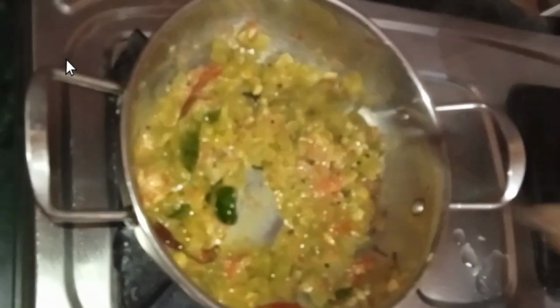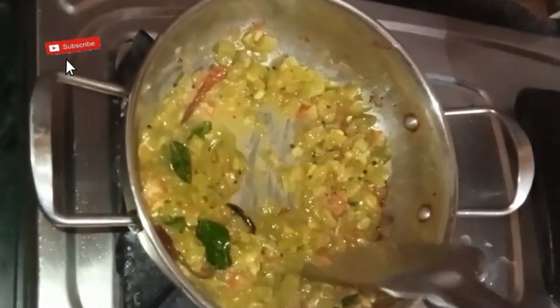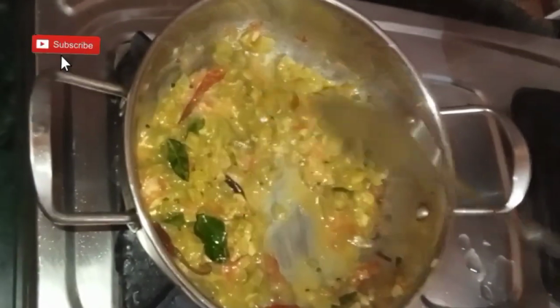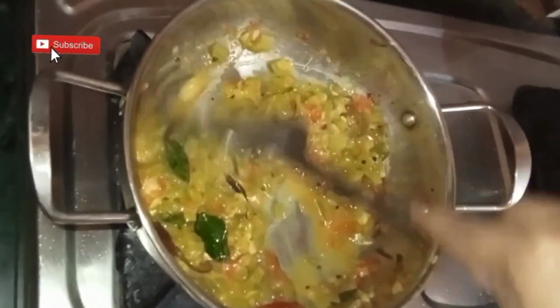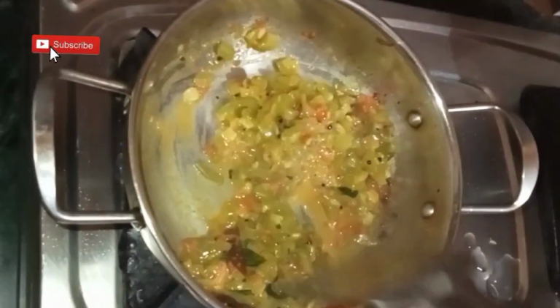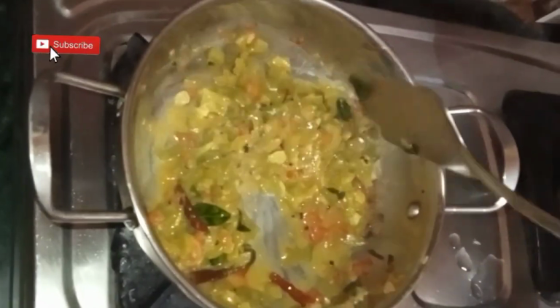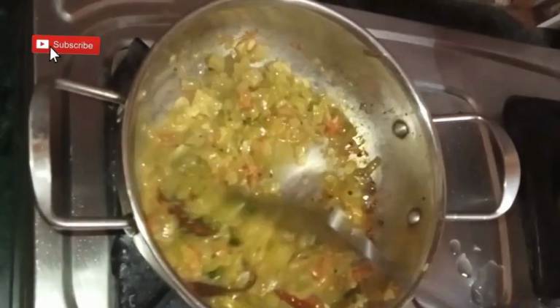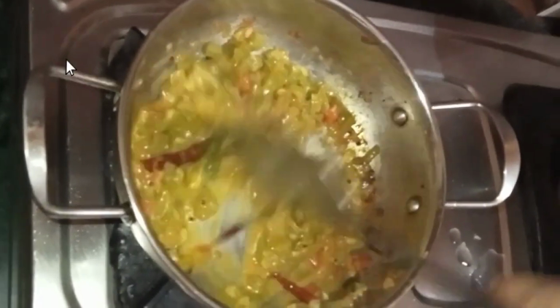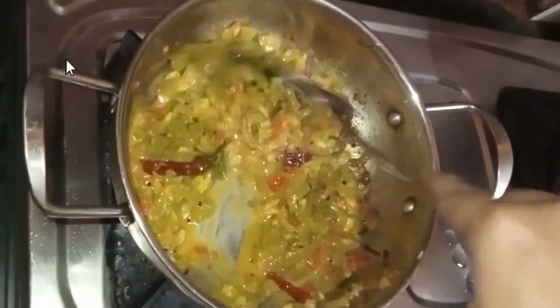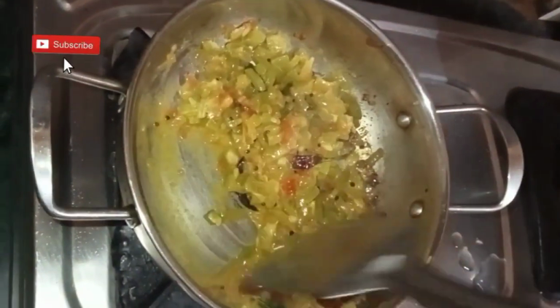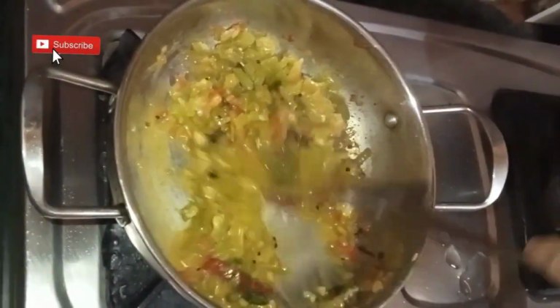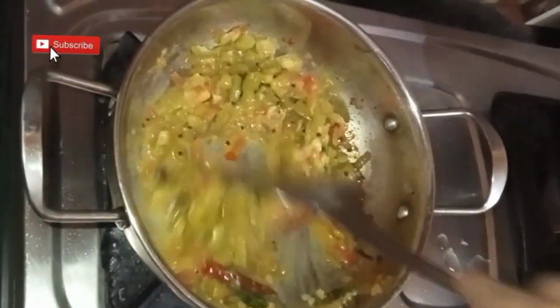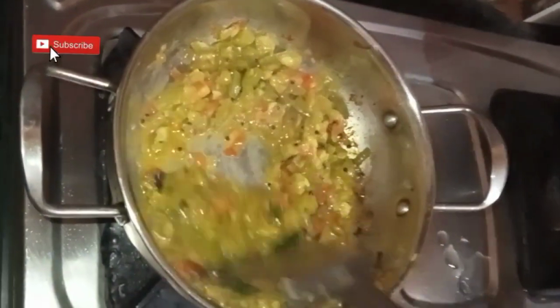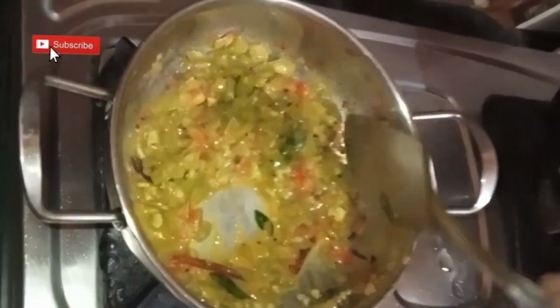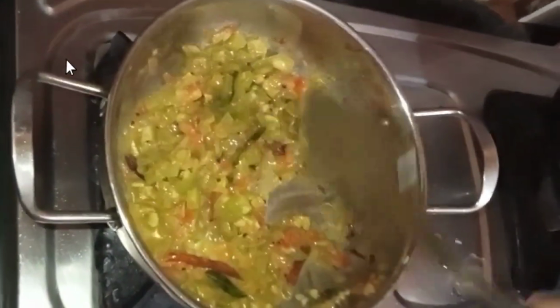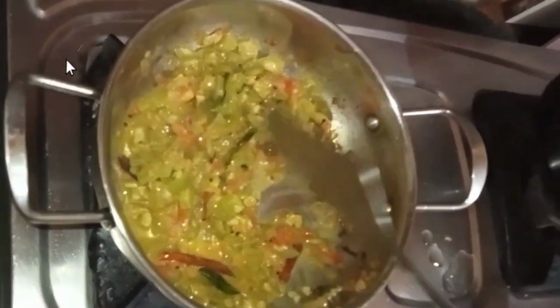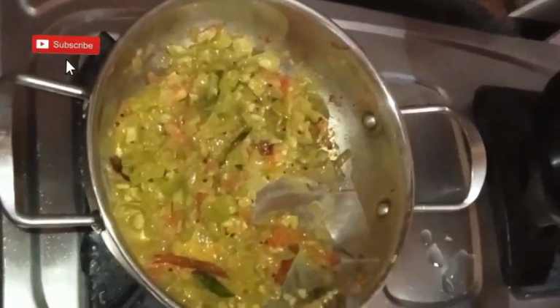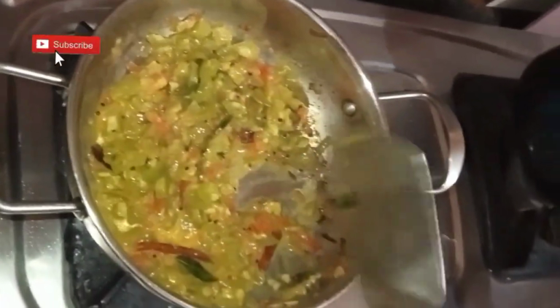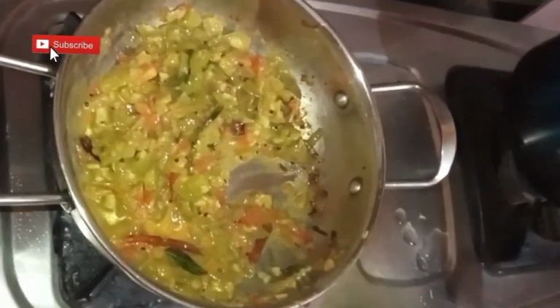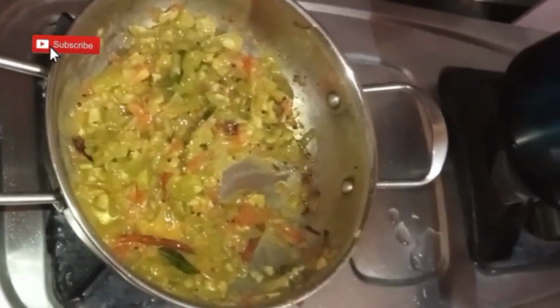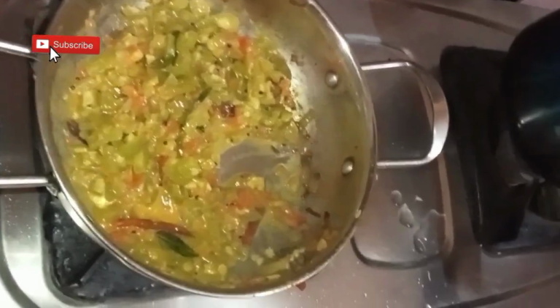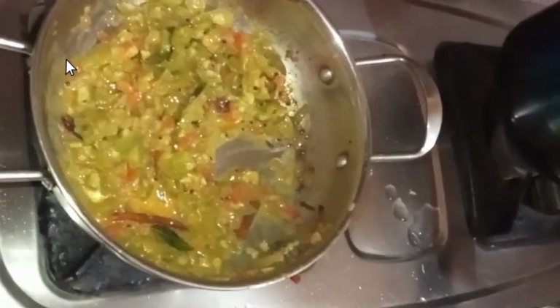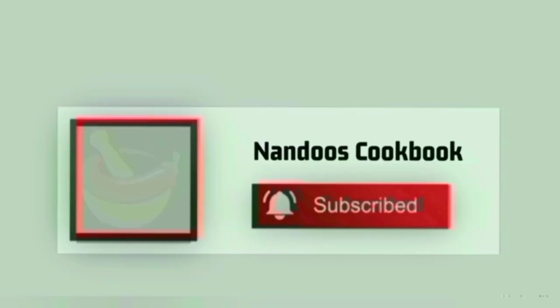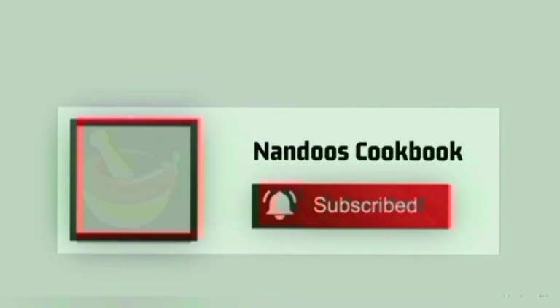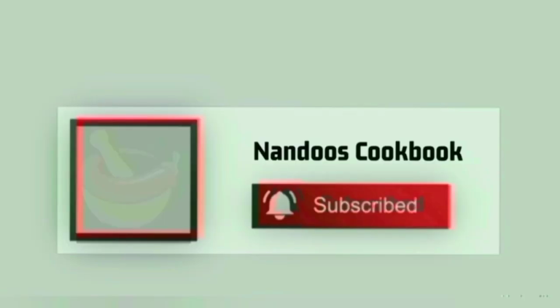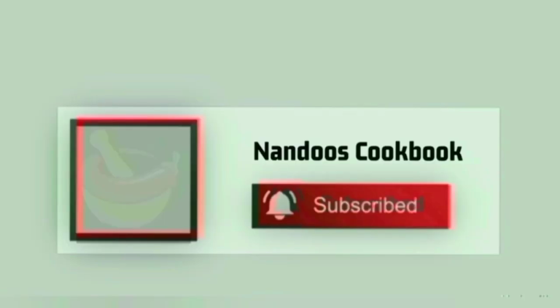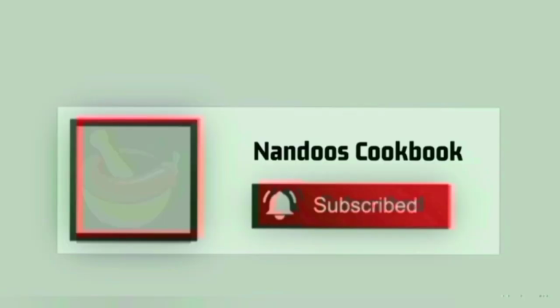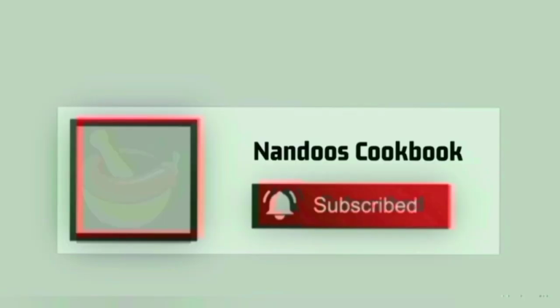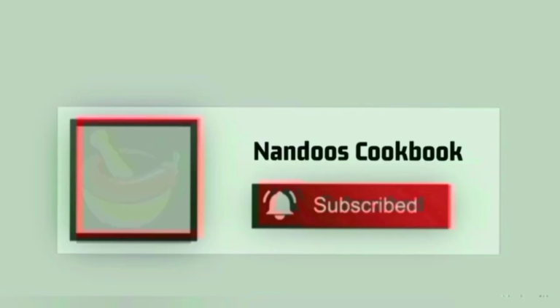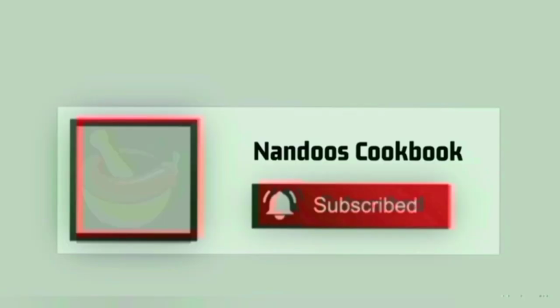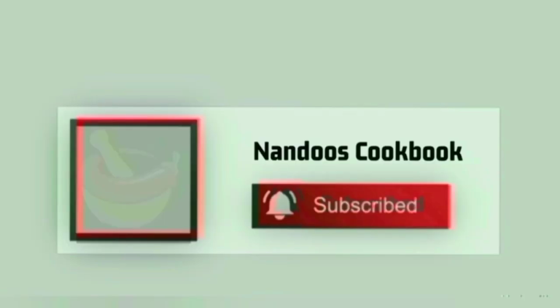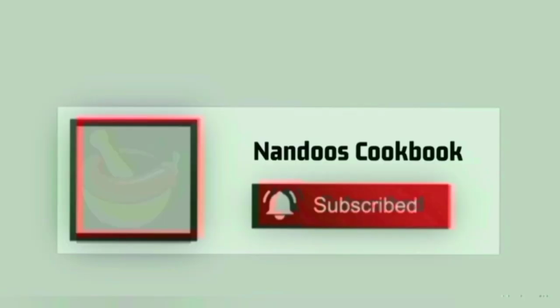Try out this simple recipe. Hope you liked my video. Thank you for watching — please like, share, and subscribe to this cookbook for more videos.